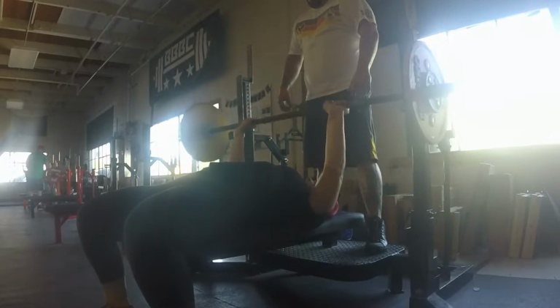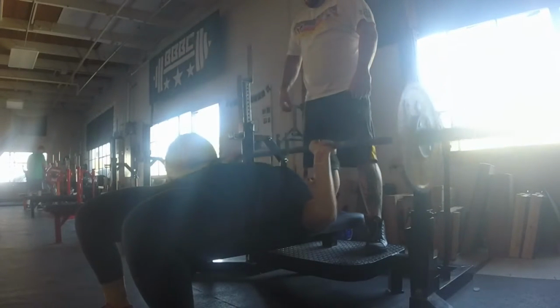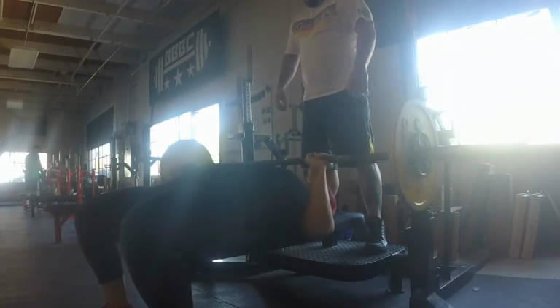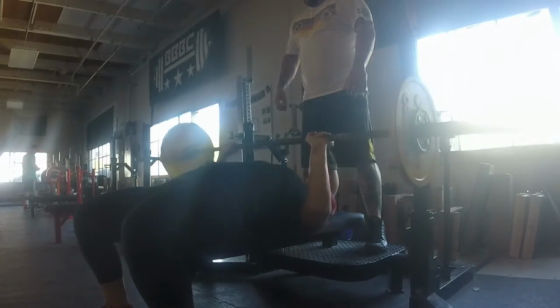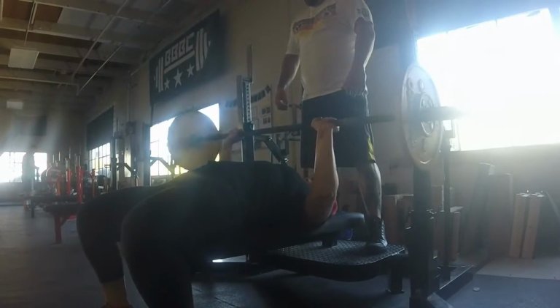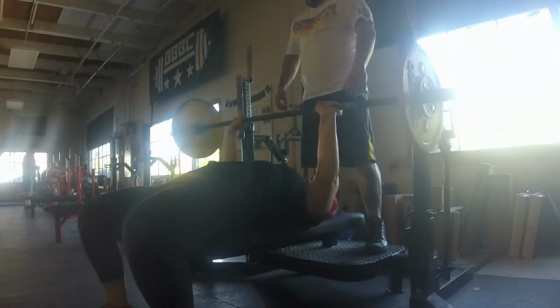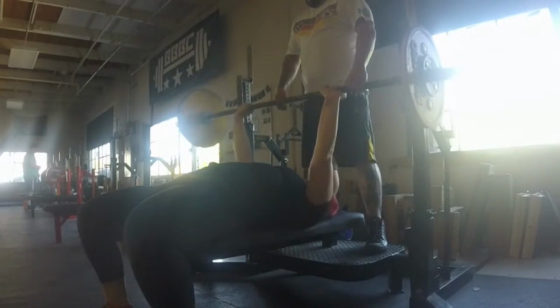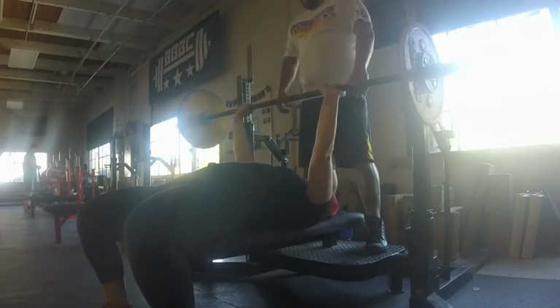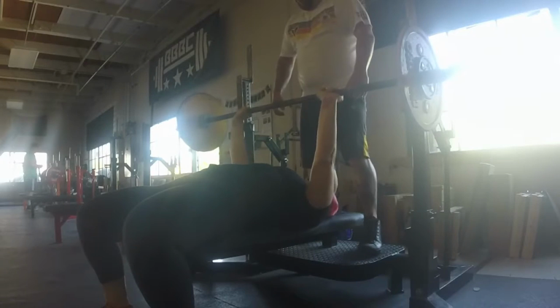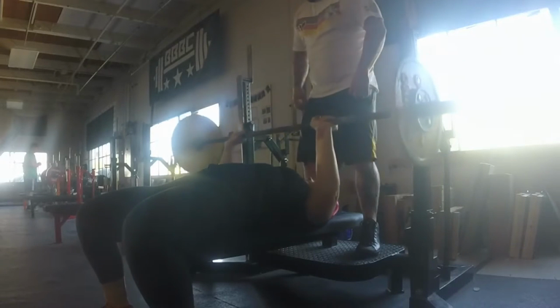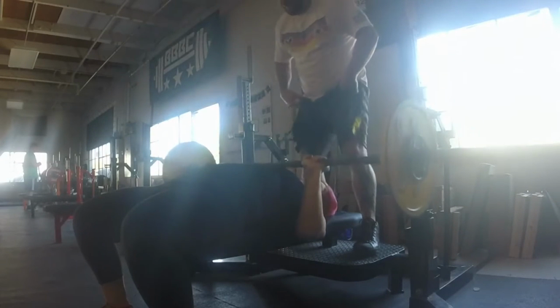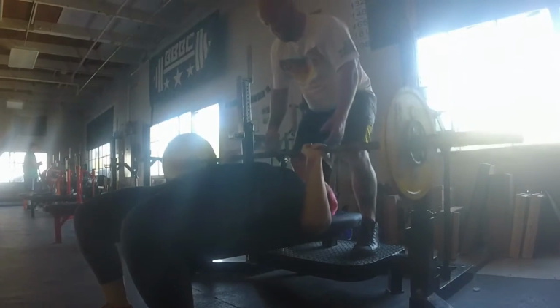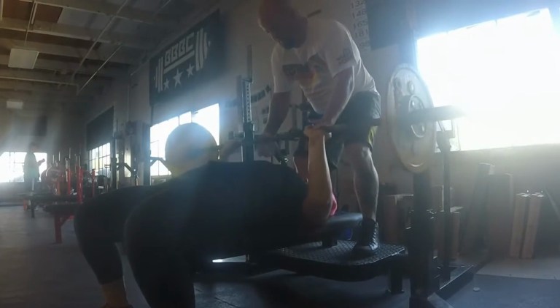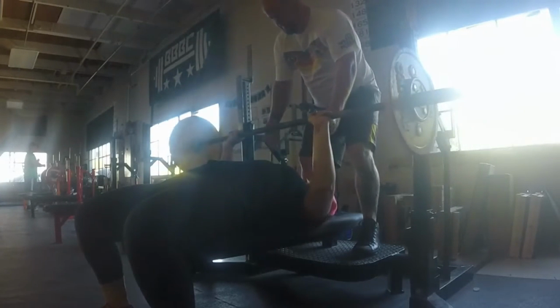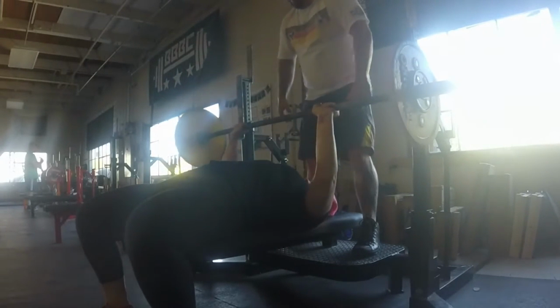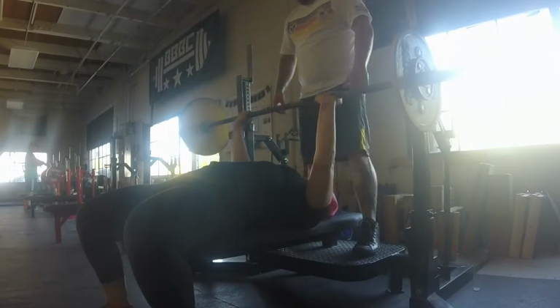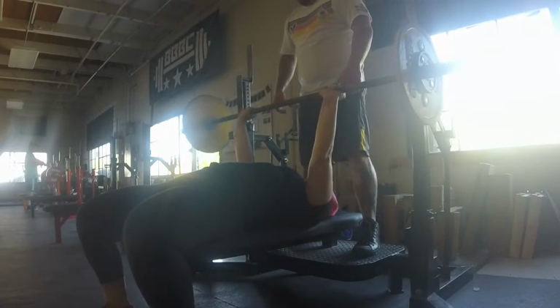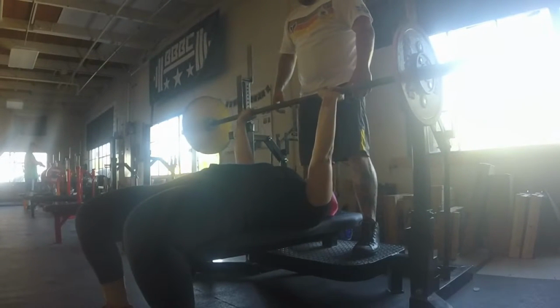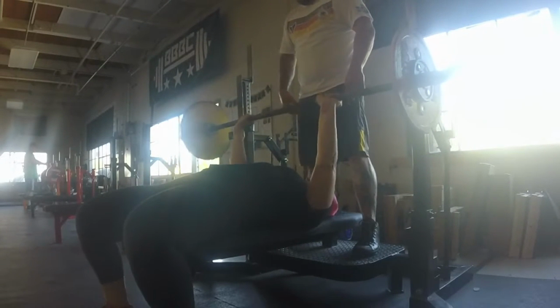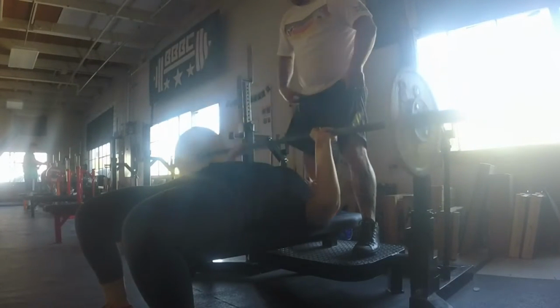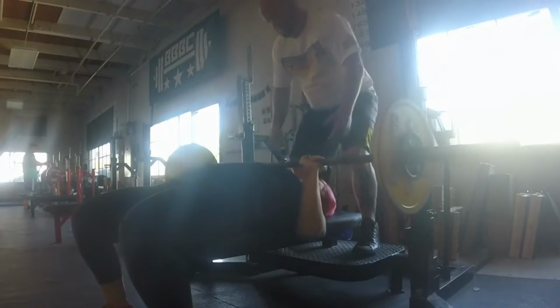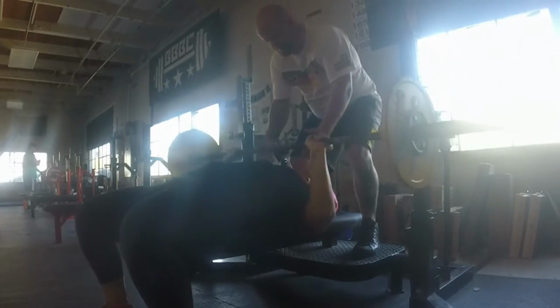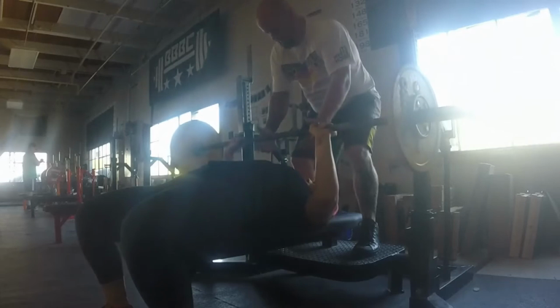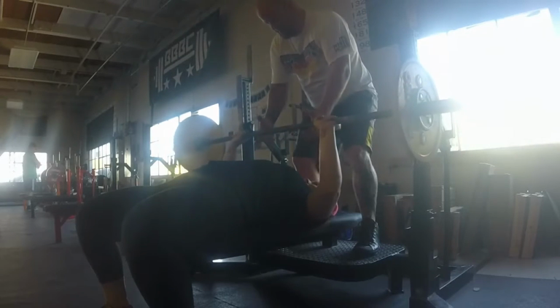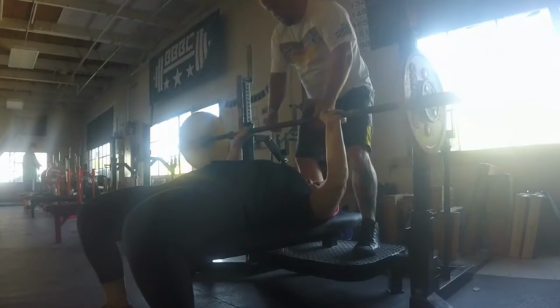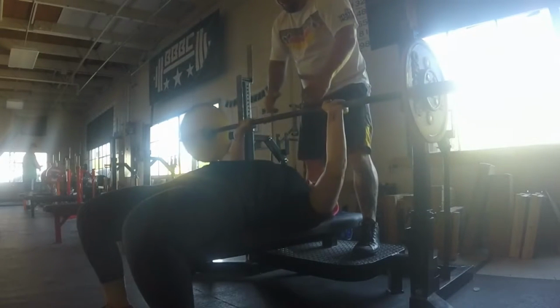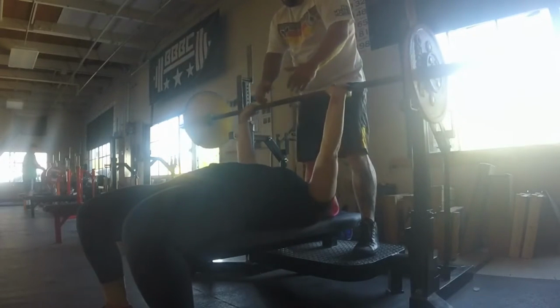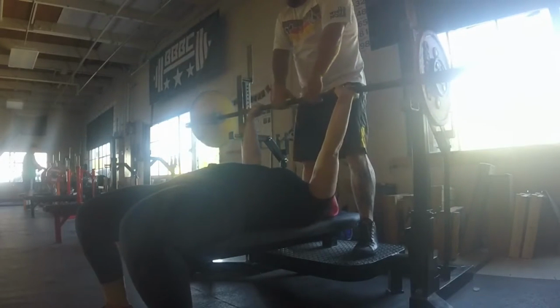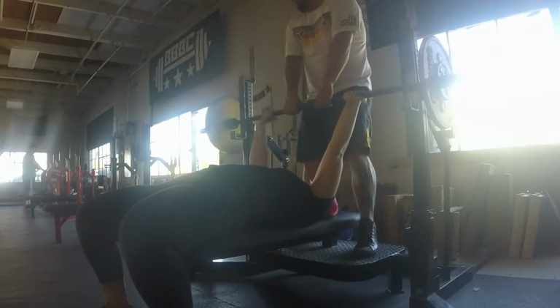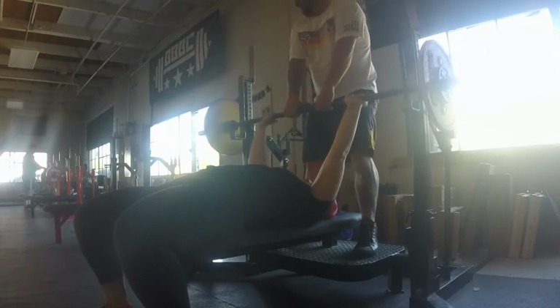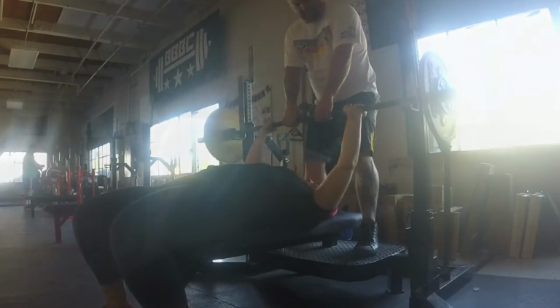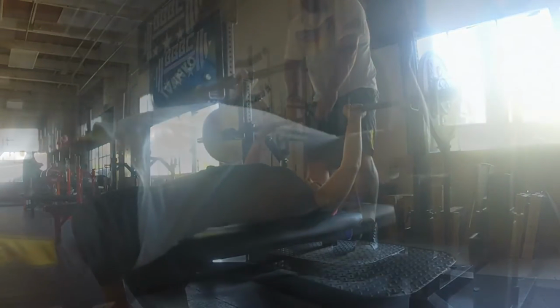Amber also has a bad wrist. If you see one of my wrists — I think it's my left one — it projects out more while I'm benching.